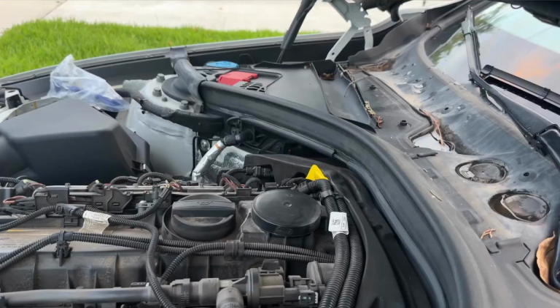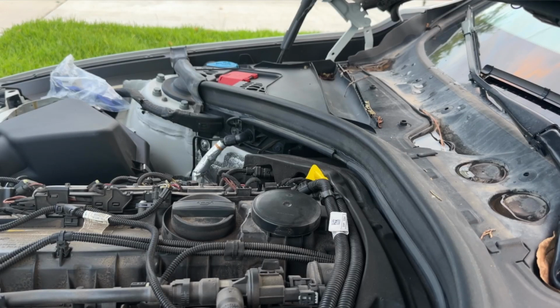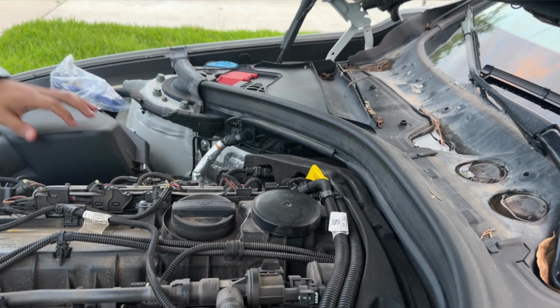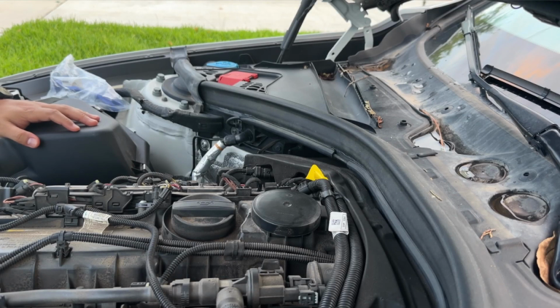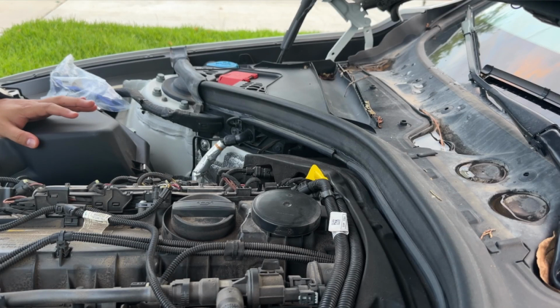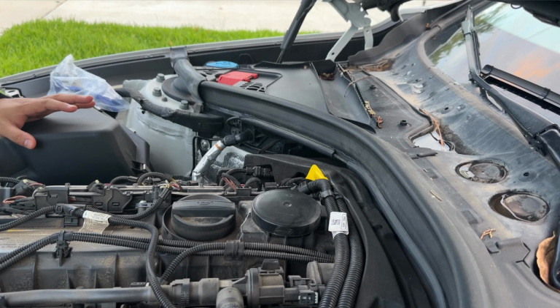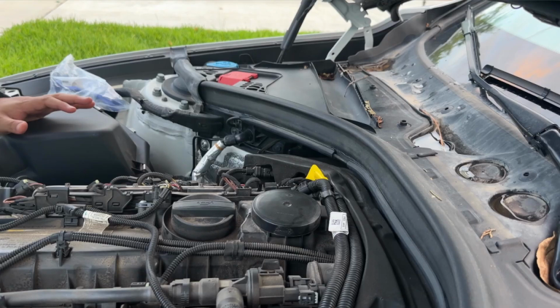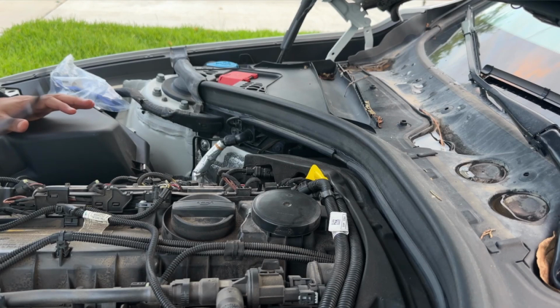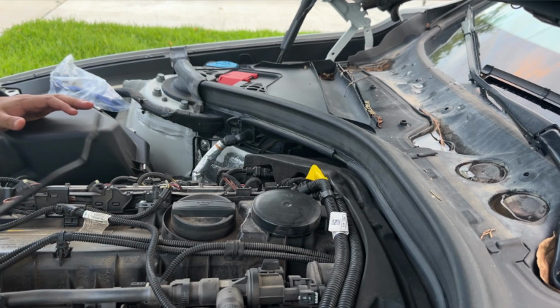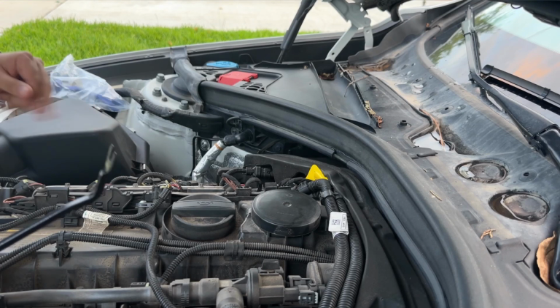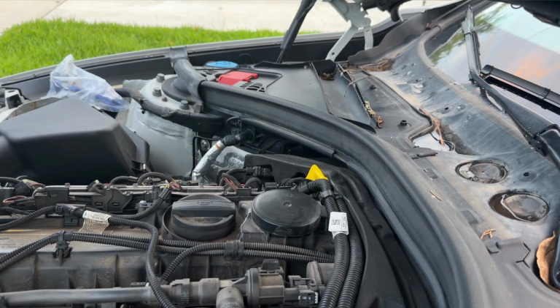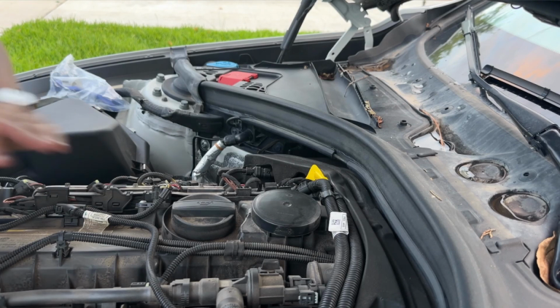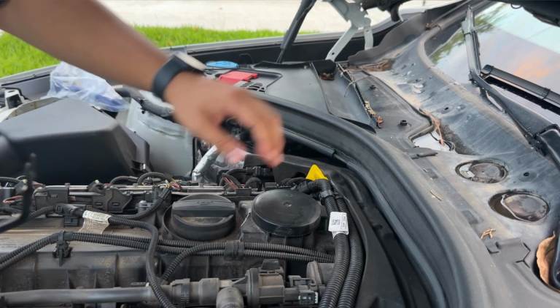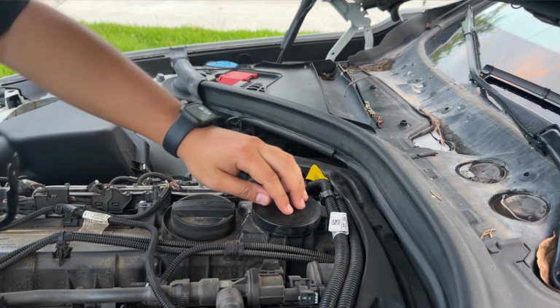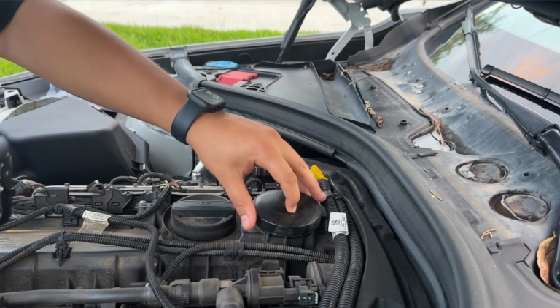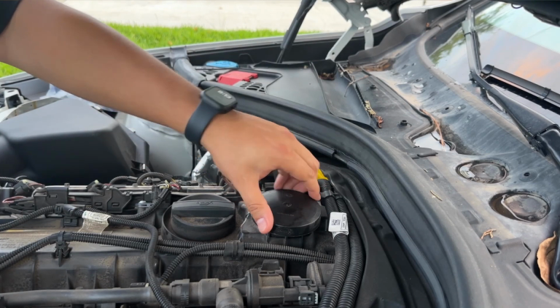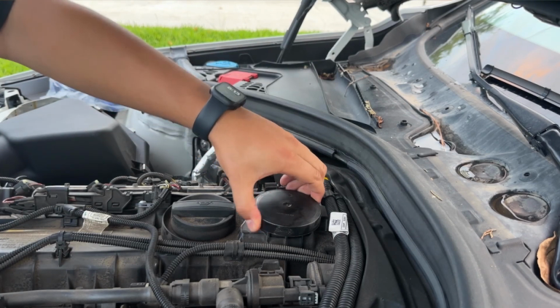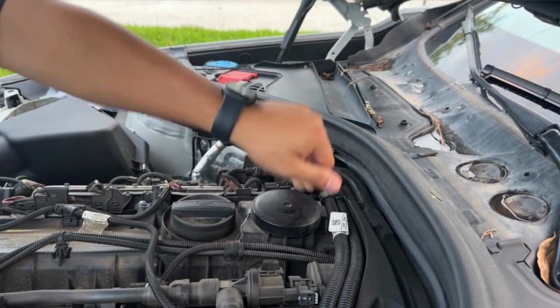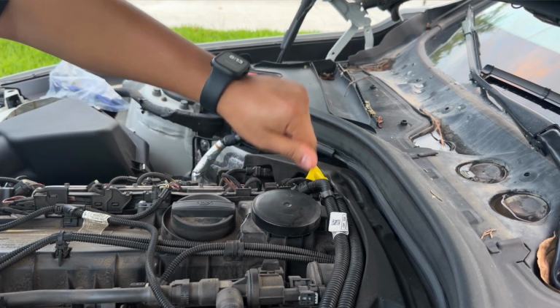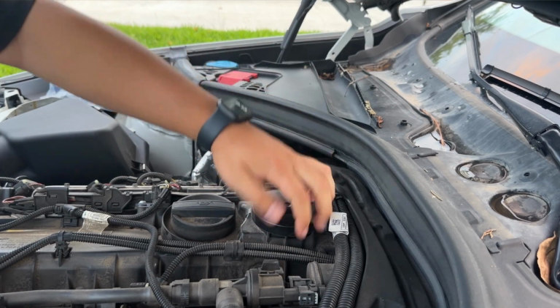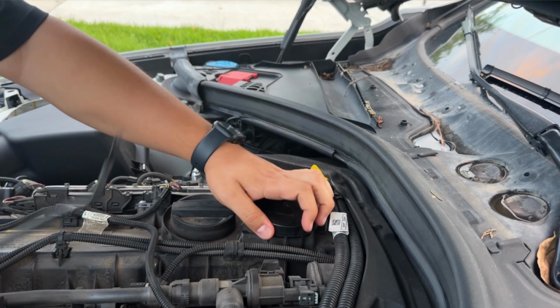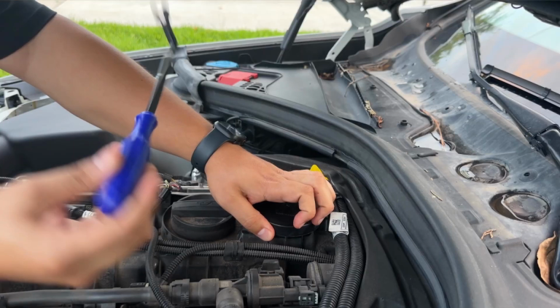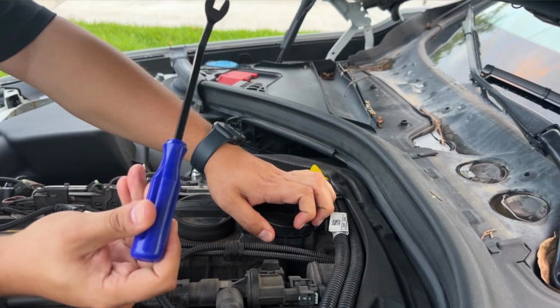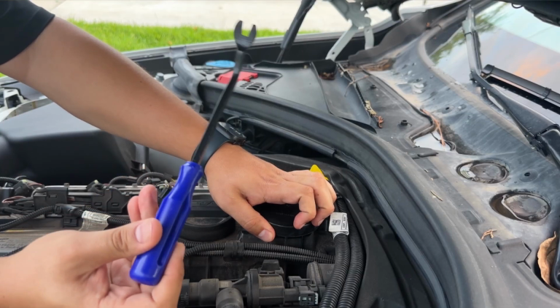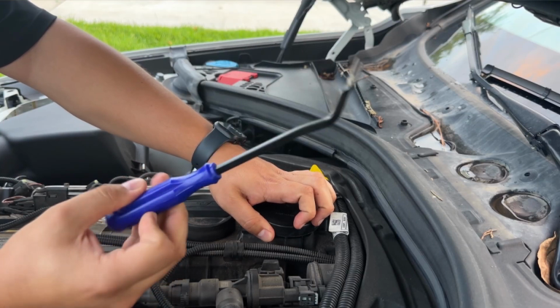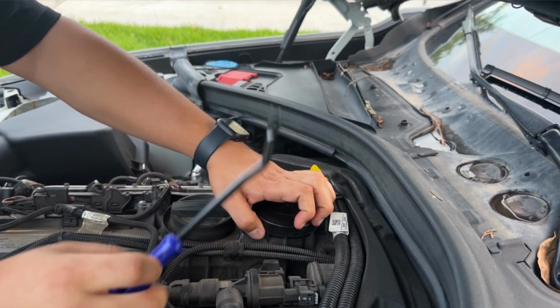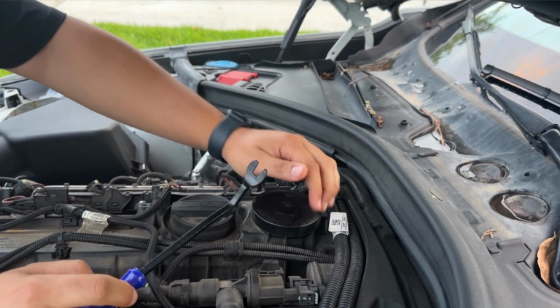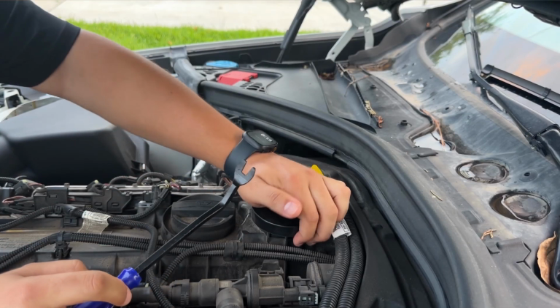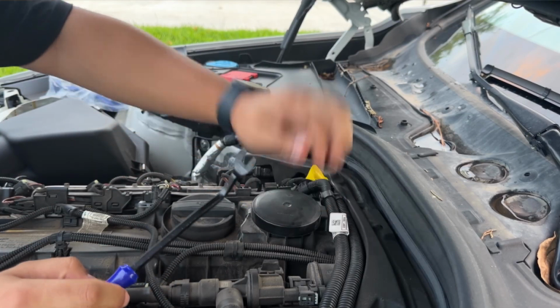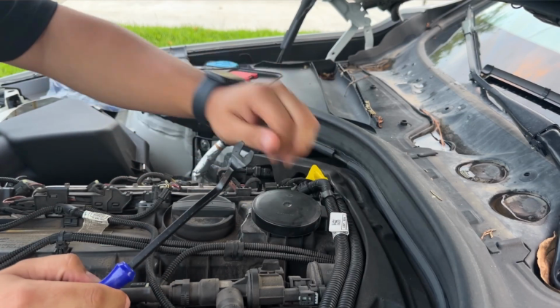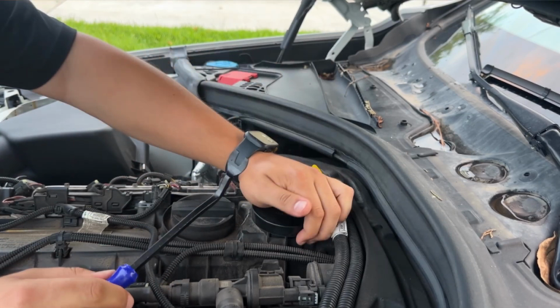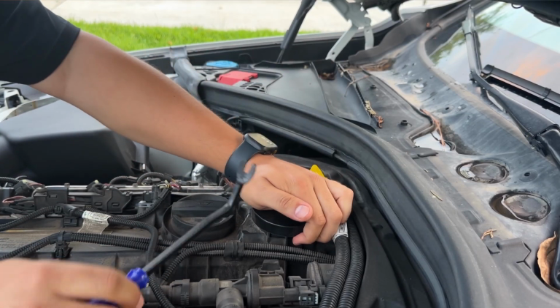A shout out to the GOAT, the B58 Guru, Curran417 on YouTube. We all watch him. I learned how to do this from him. He recommended this tool to pry this off, so hopefully I don't break this joint.